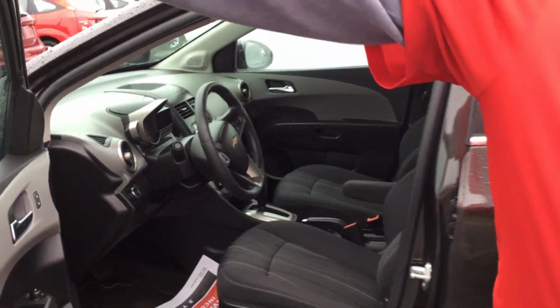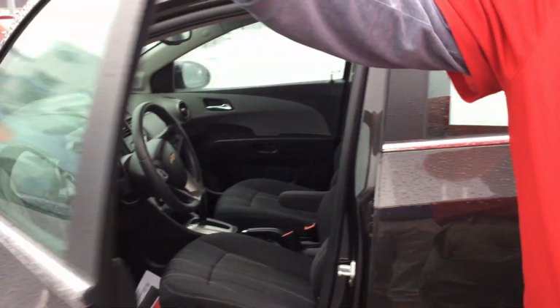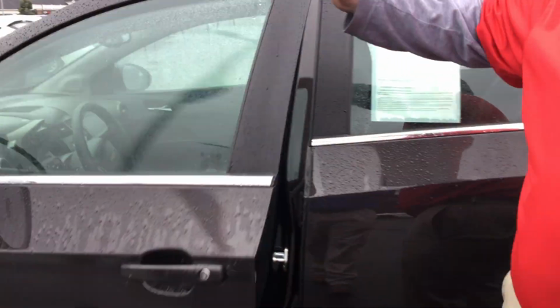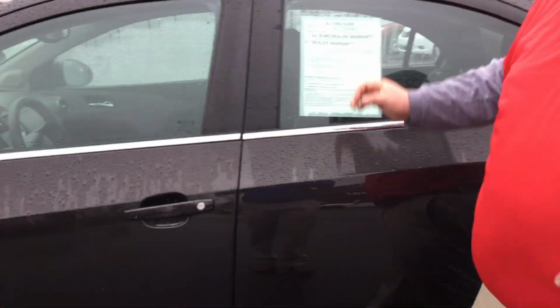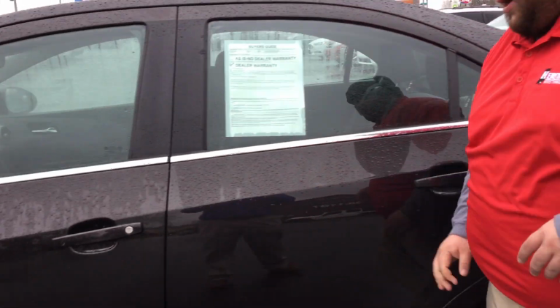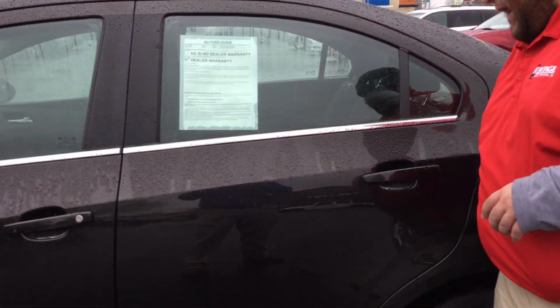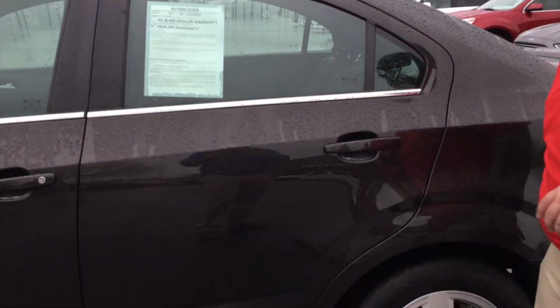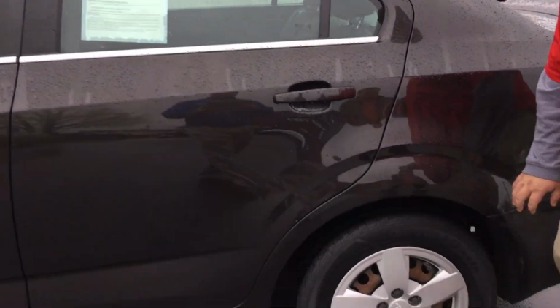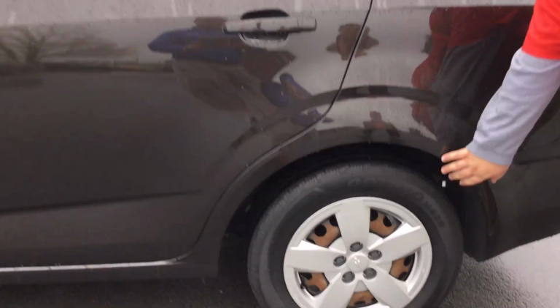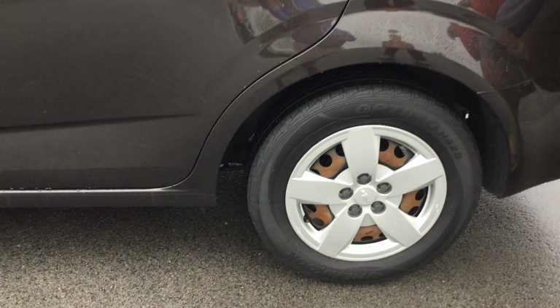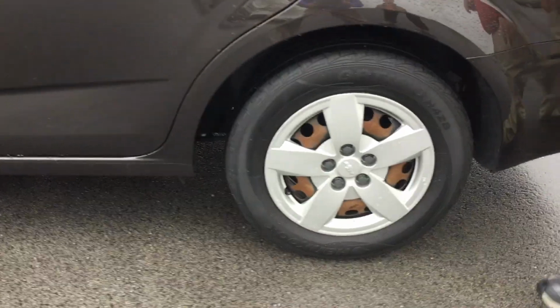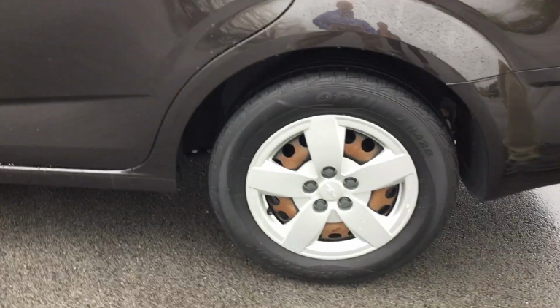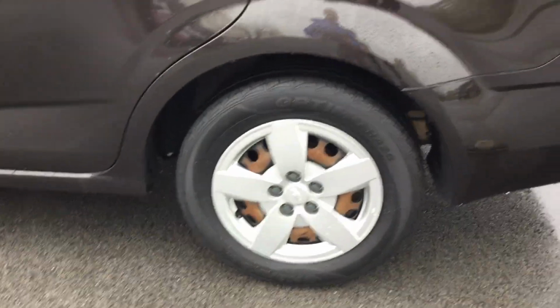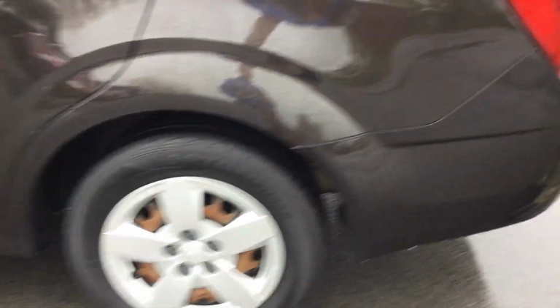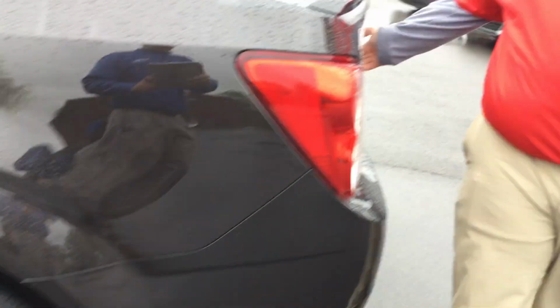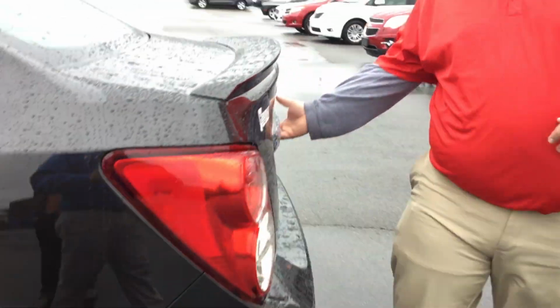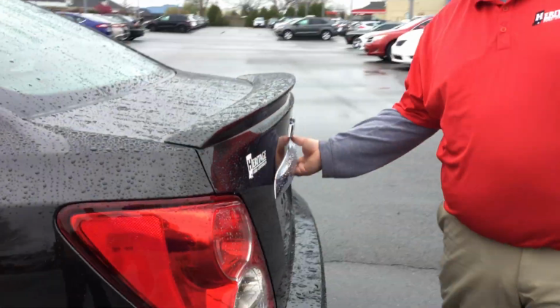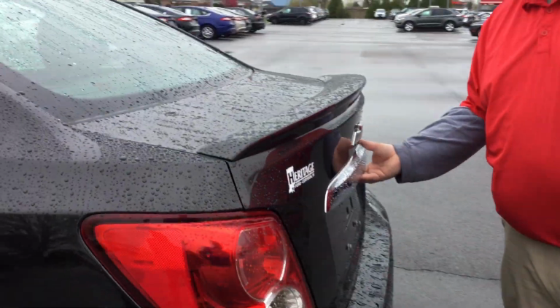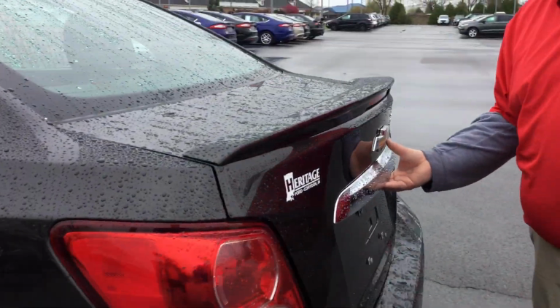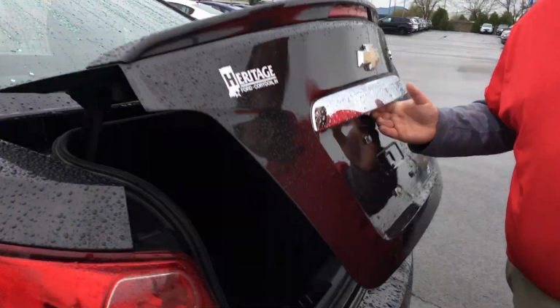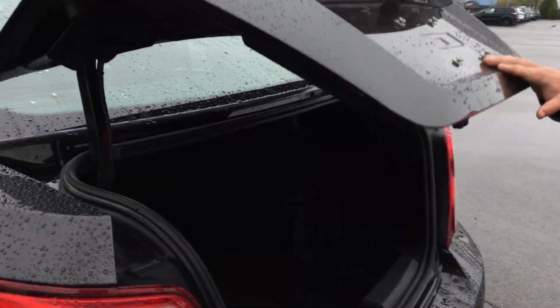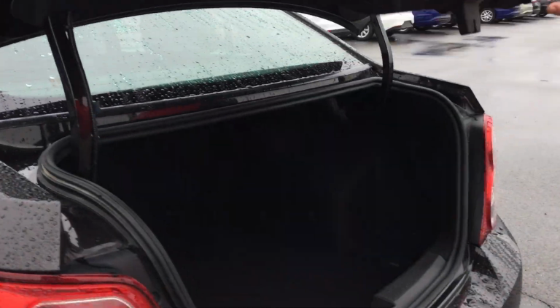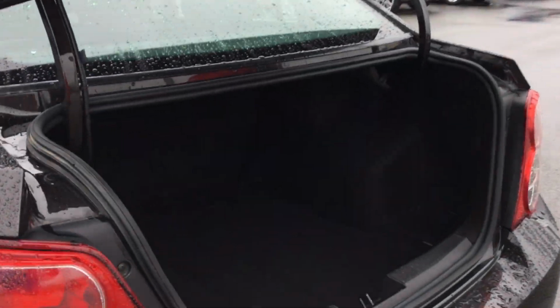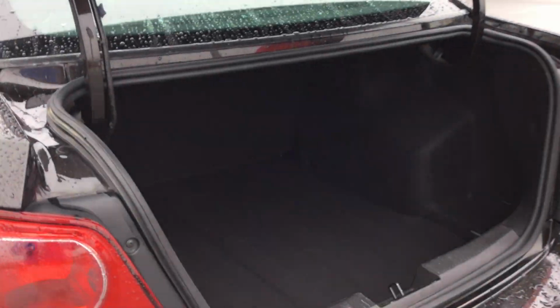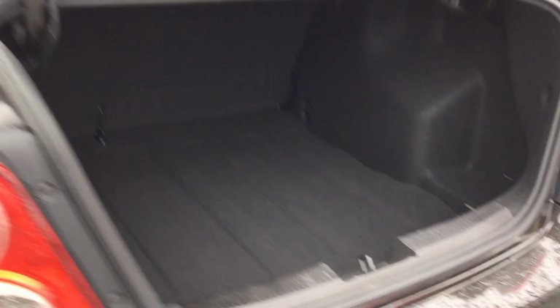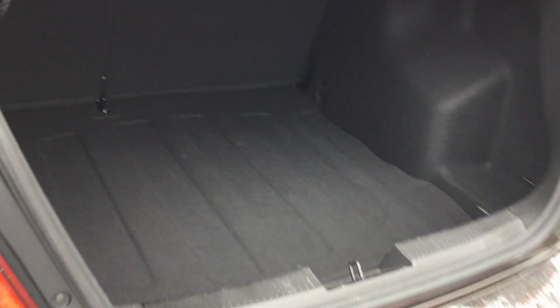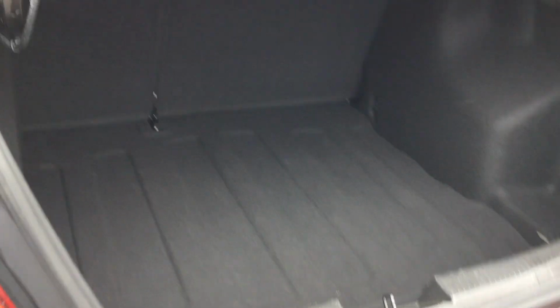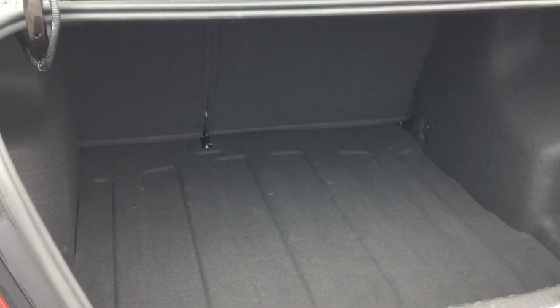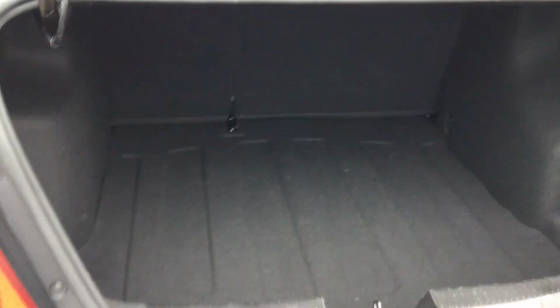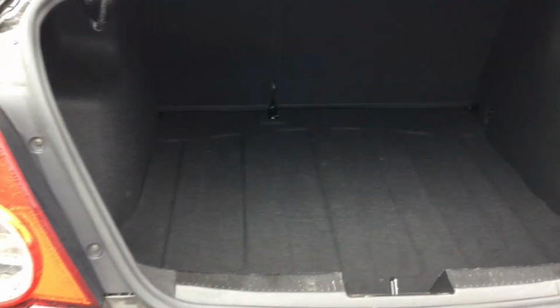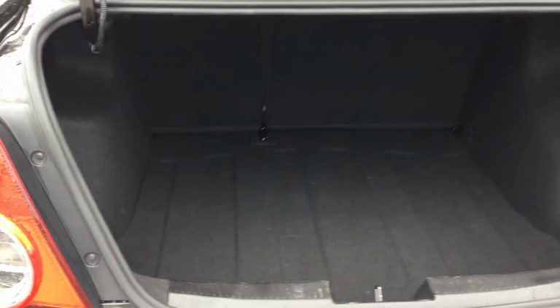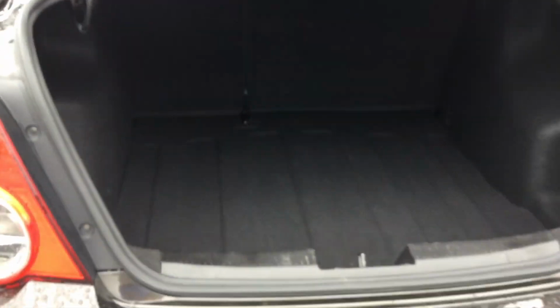Come back here. We've got our hubcaps. Plenty of storage here in the trunk — huge trunk for such a little car.